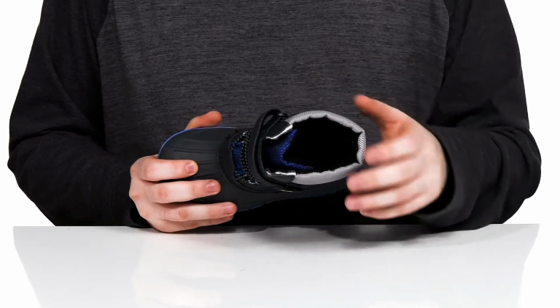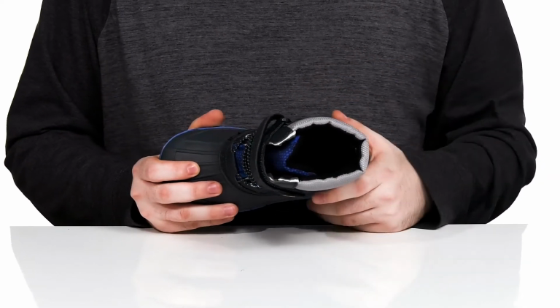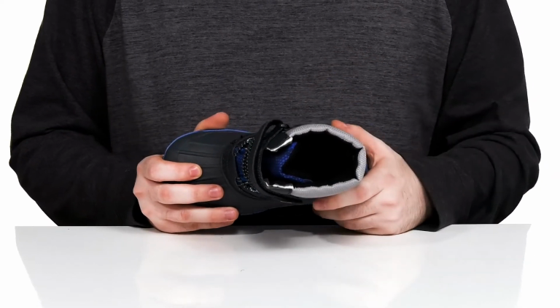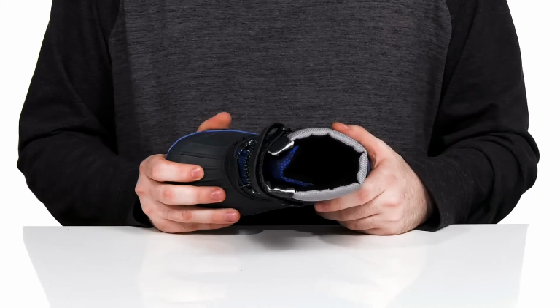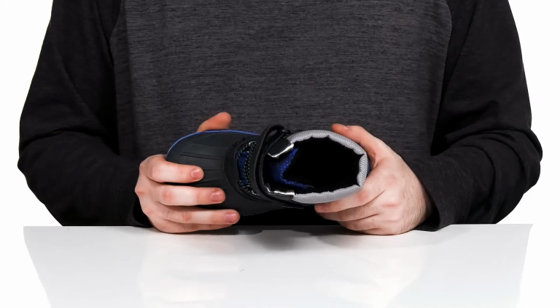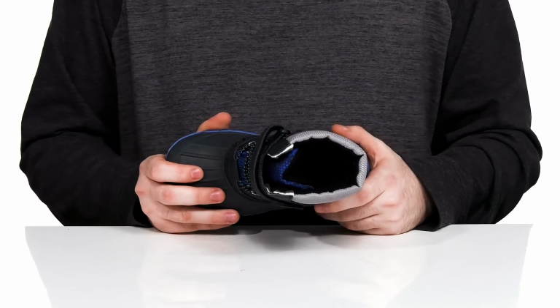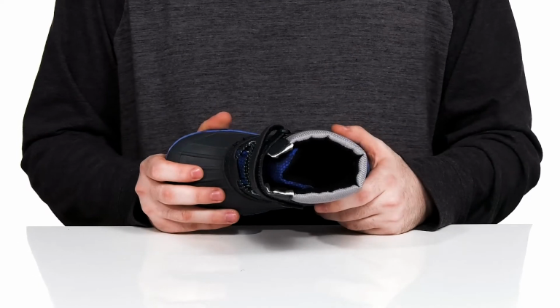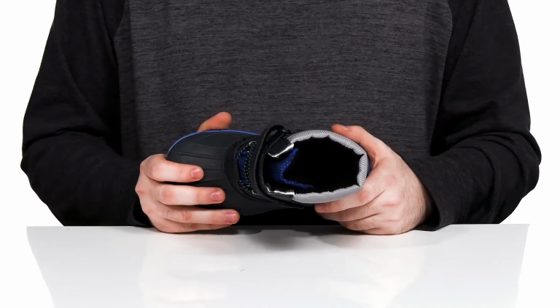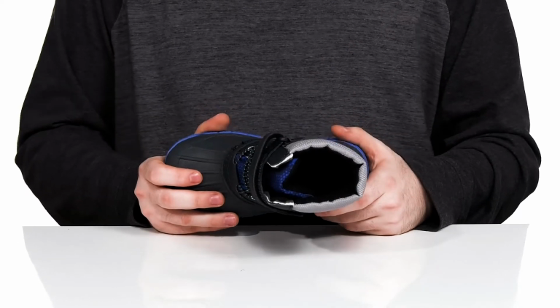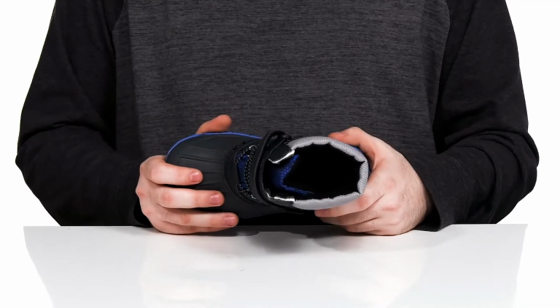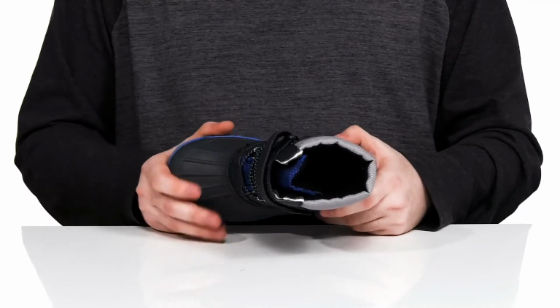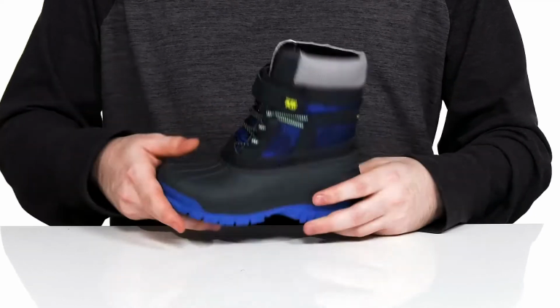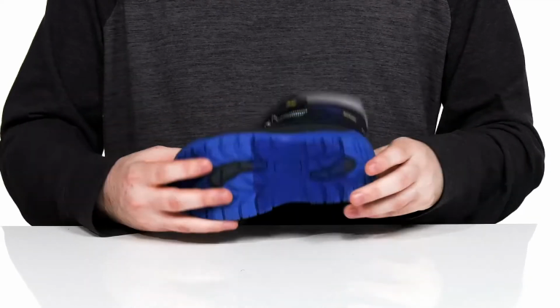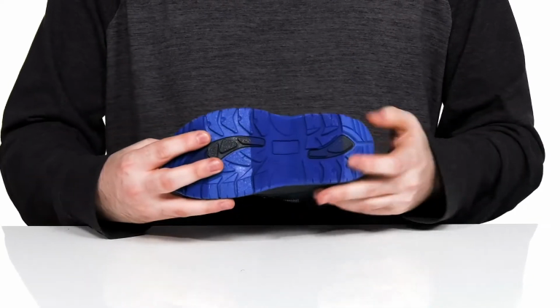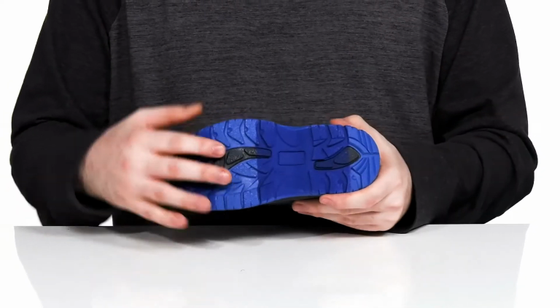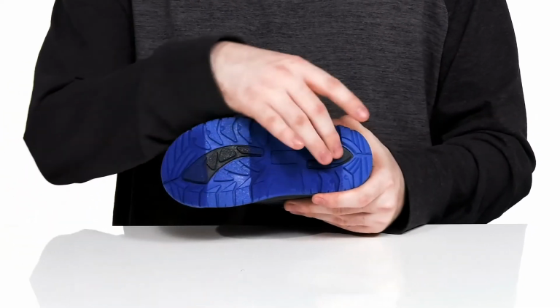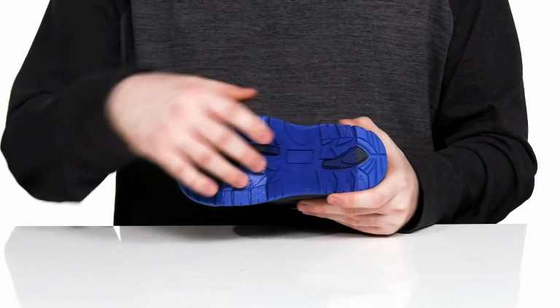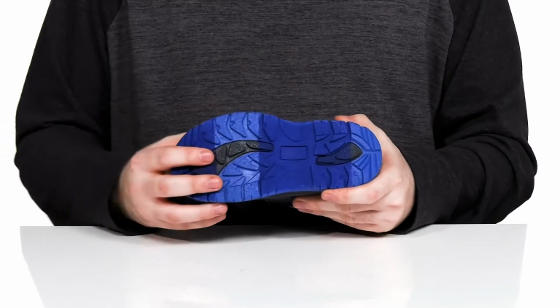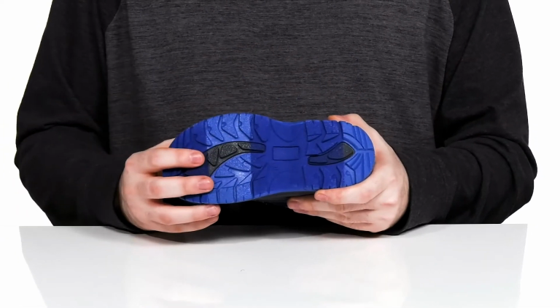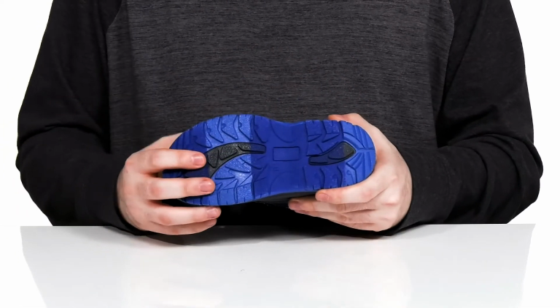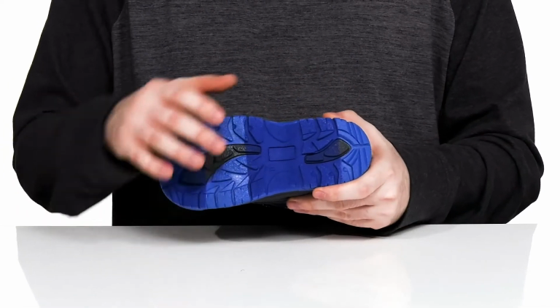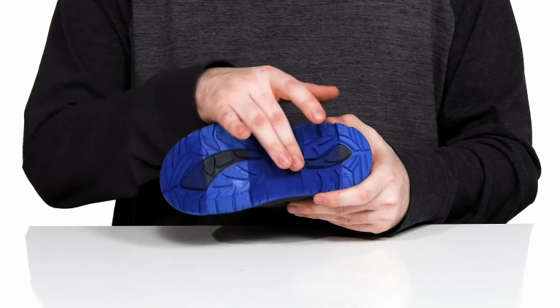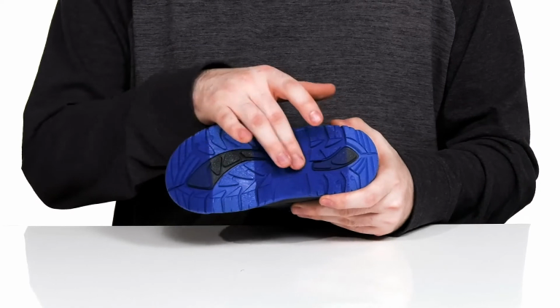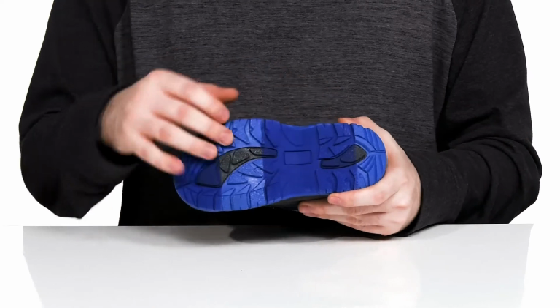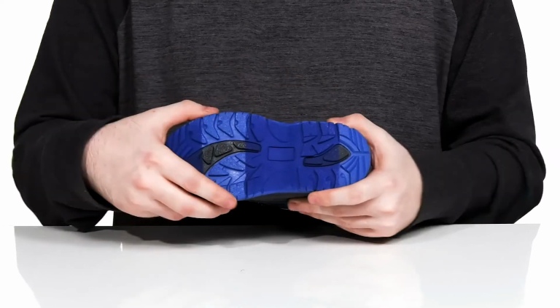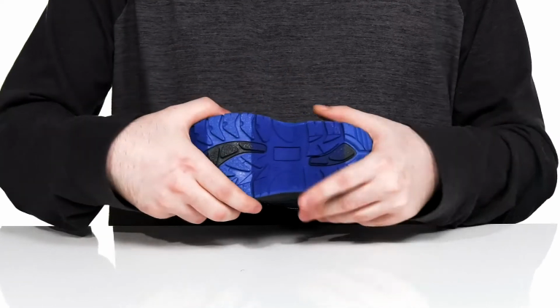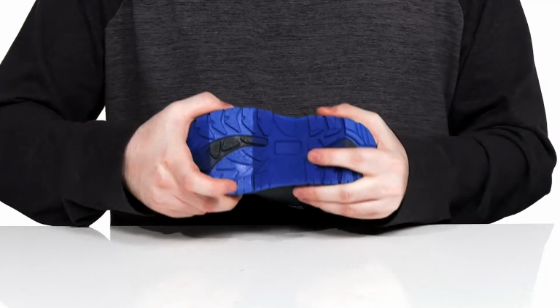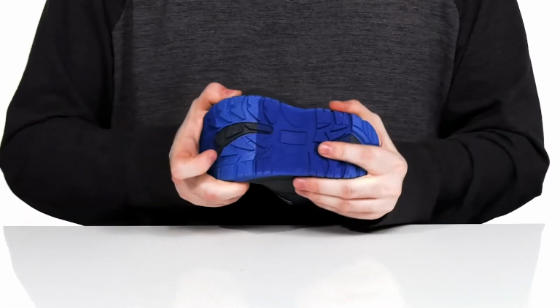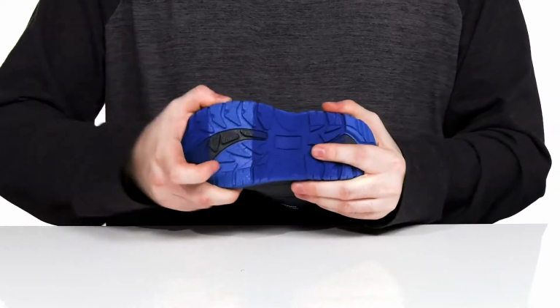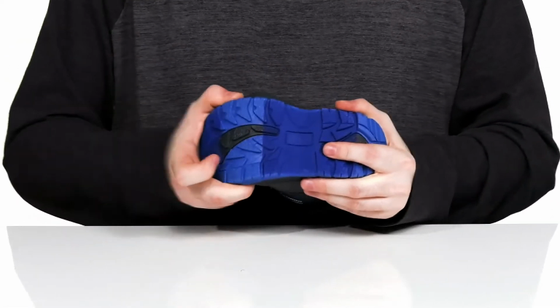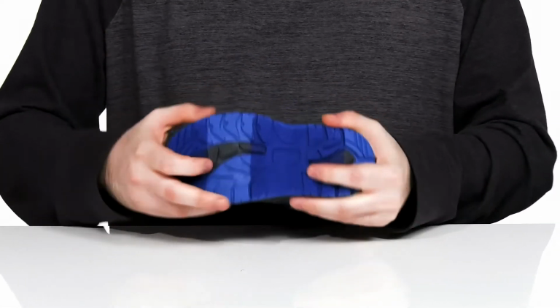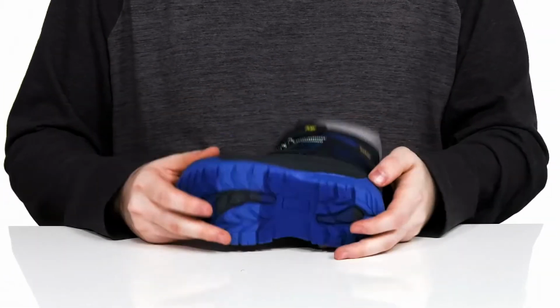The memory foam footbed in the bottom is going to offer some extra cushioning, and it sits on top of this durable rubber outsole that has textile flocking for grip with a little bit of flex in the toe.